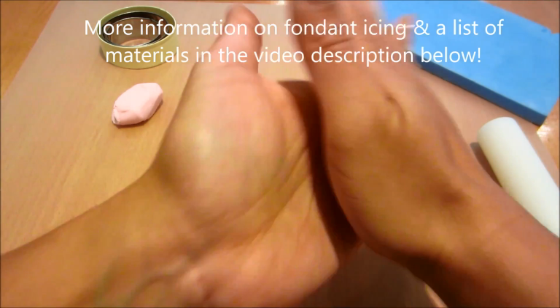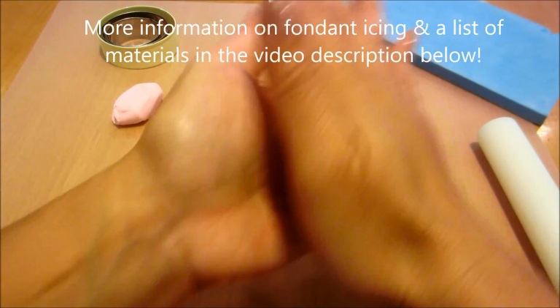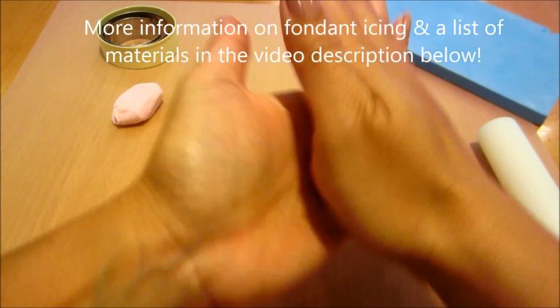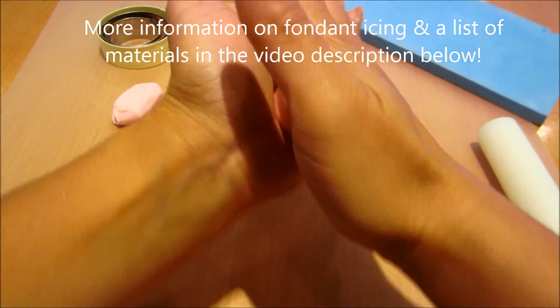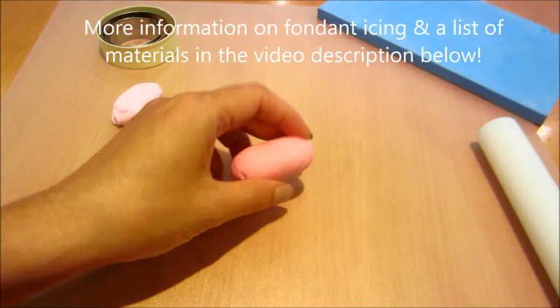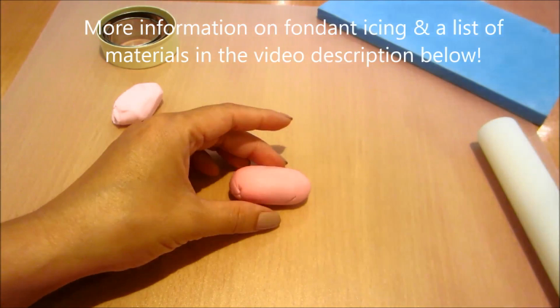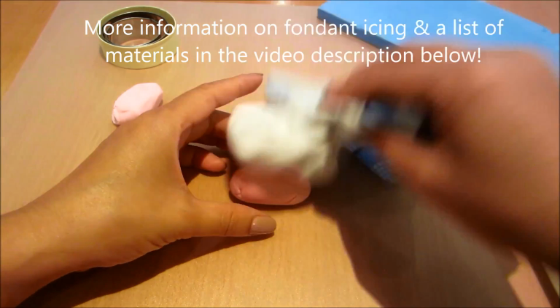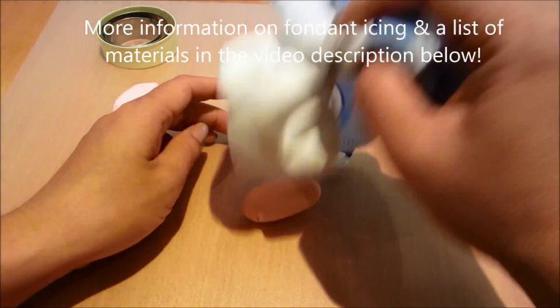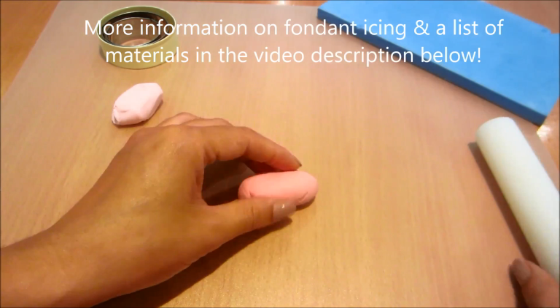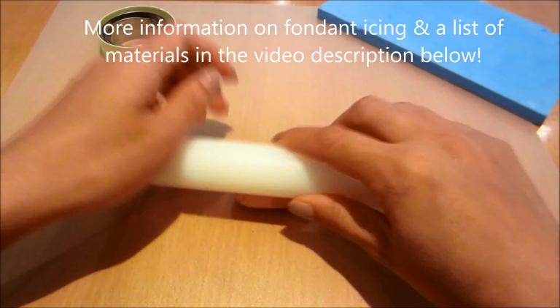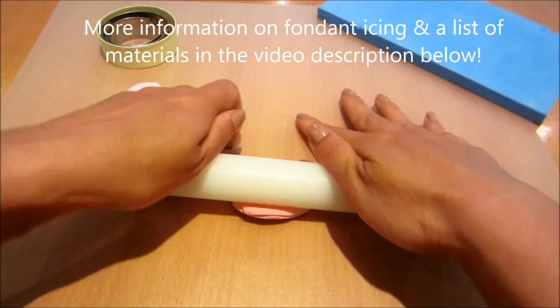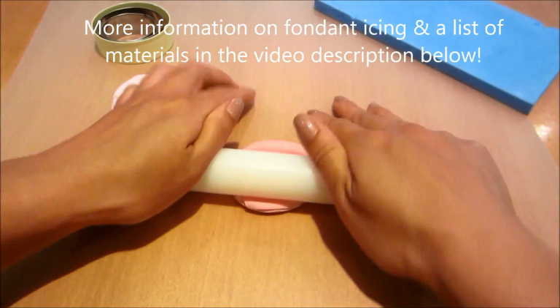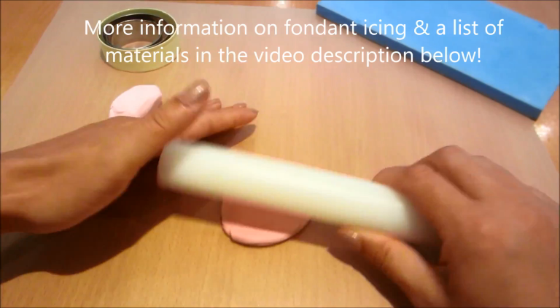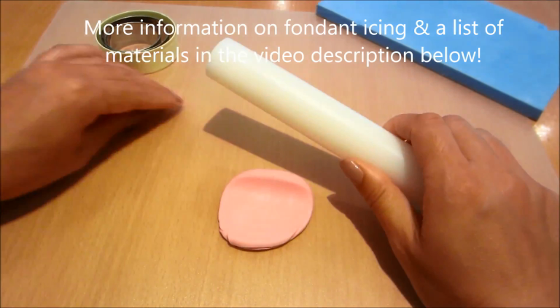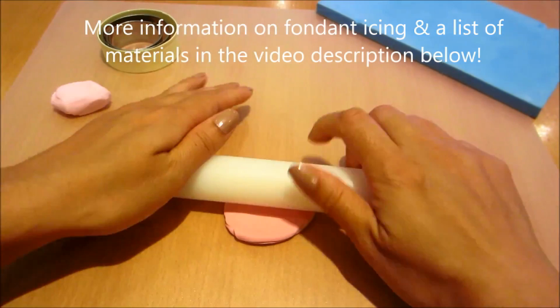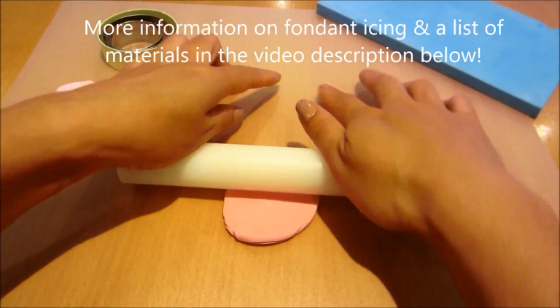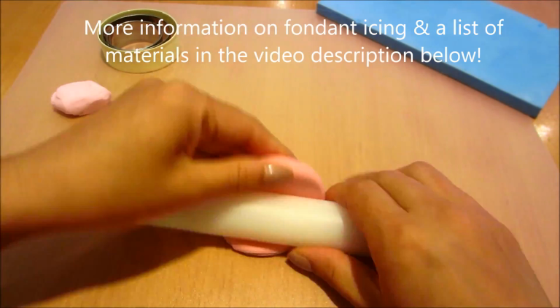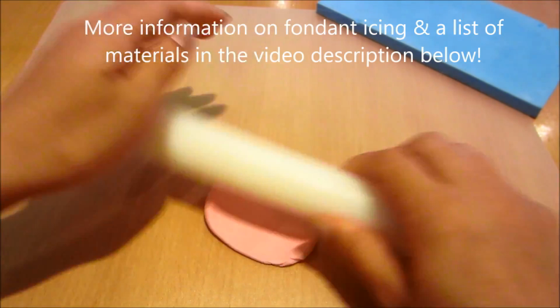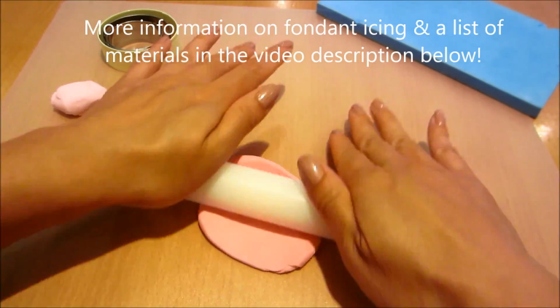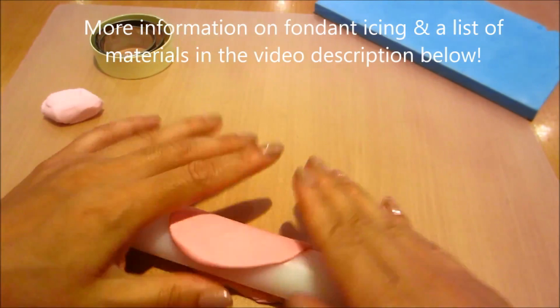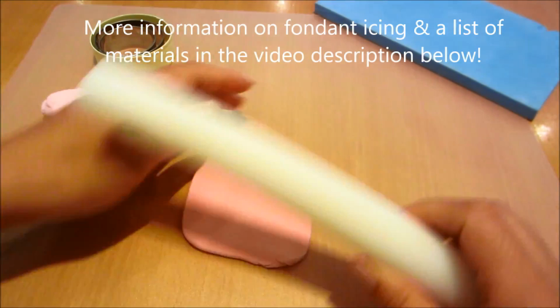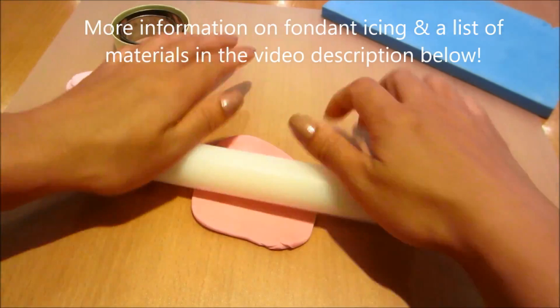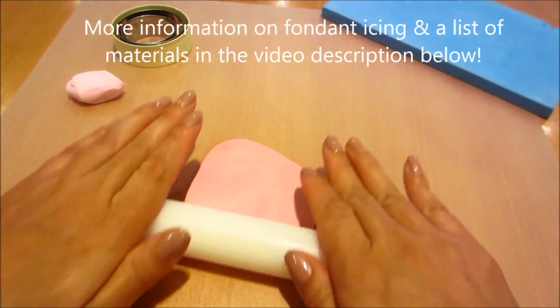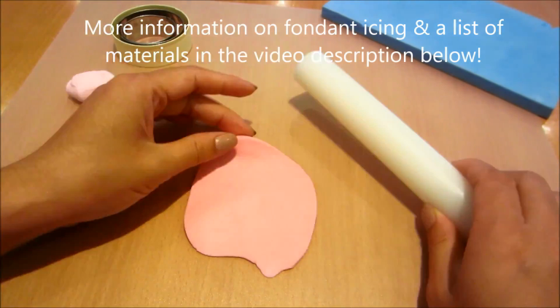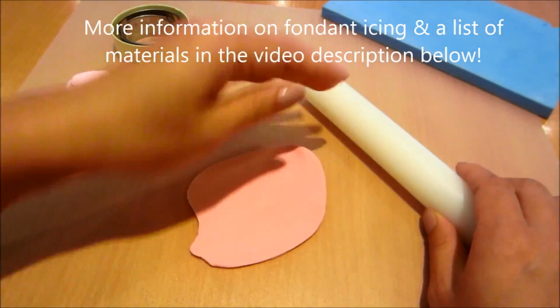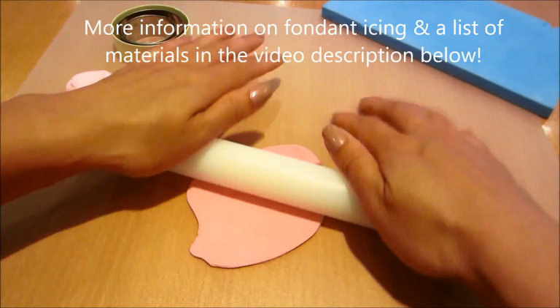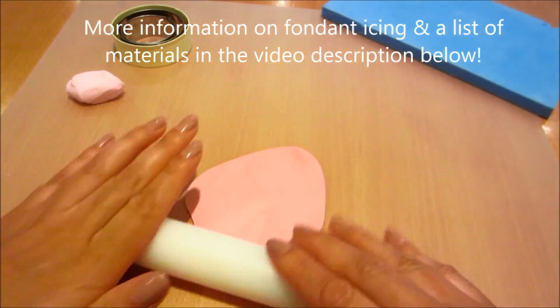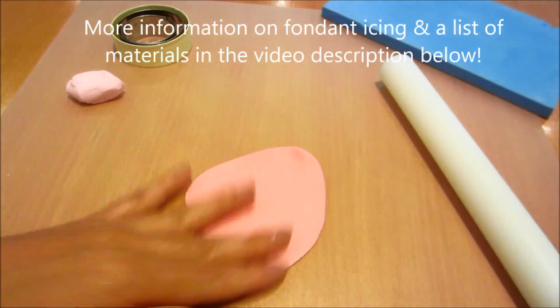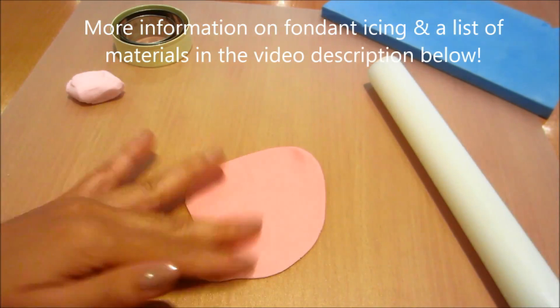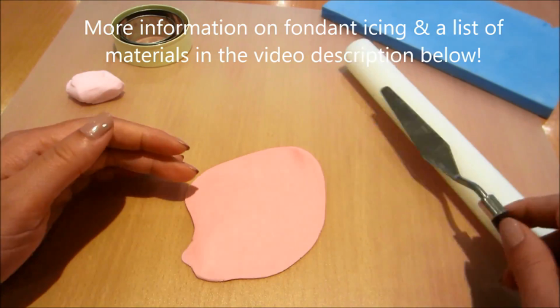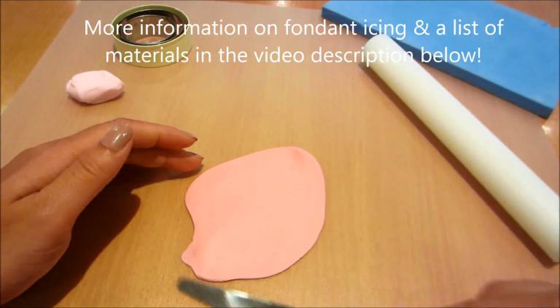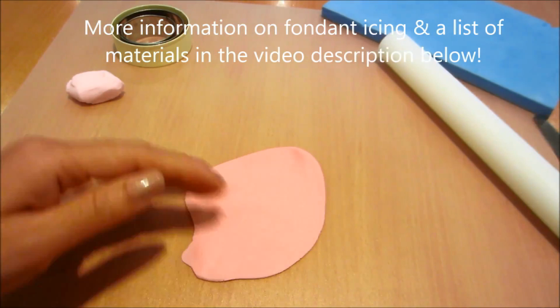I'm going to be using a type of icing called fondant icing. You'll find out more about fondant icing and a list of materials in the video description below.